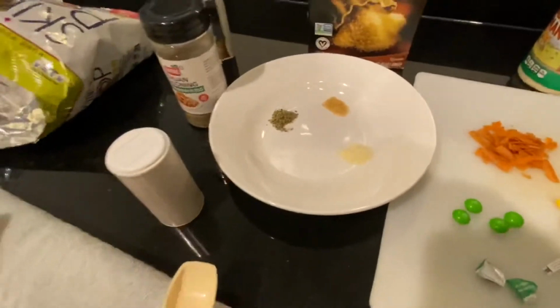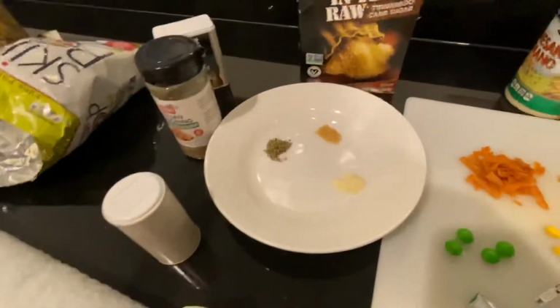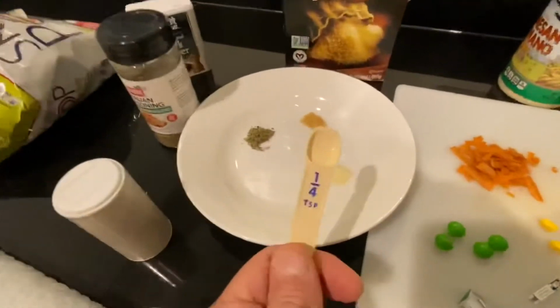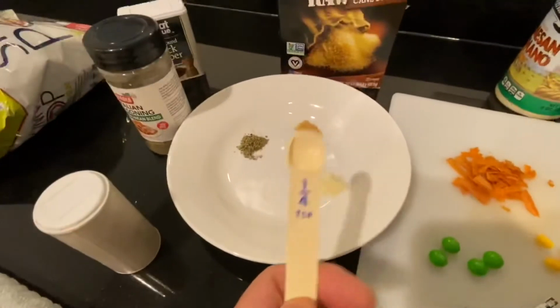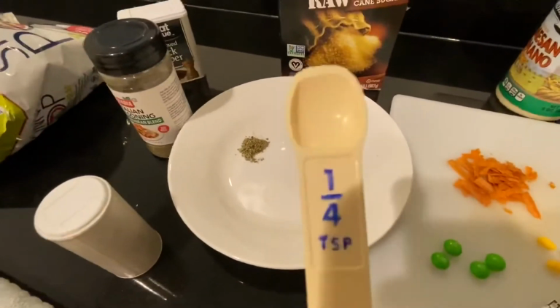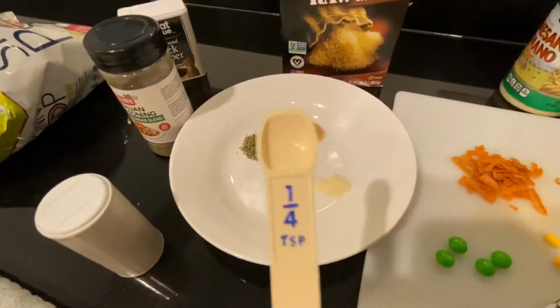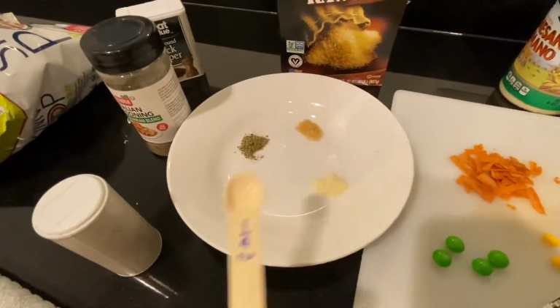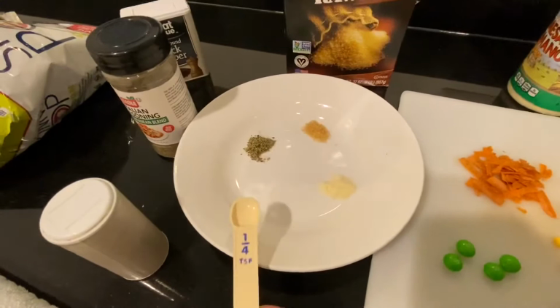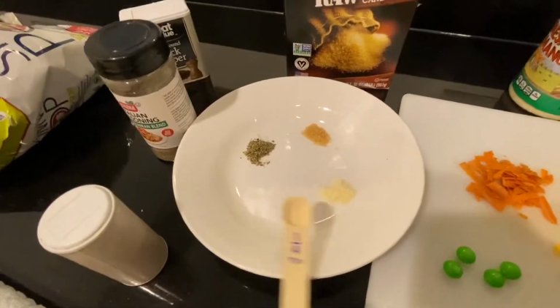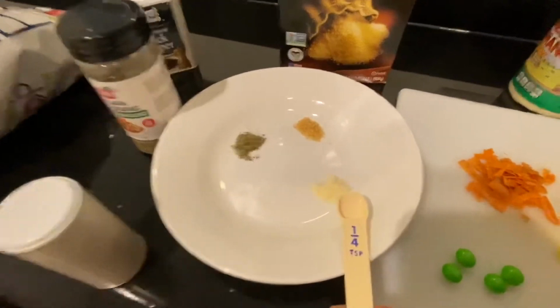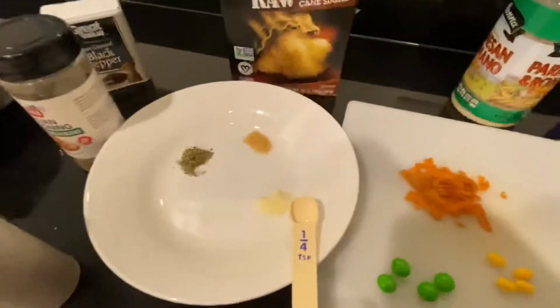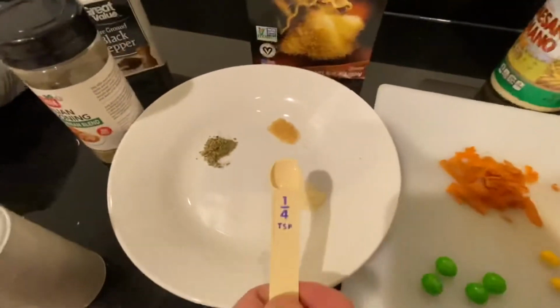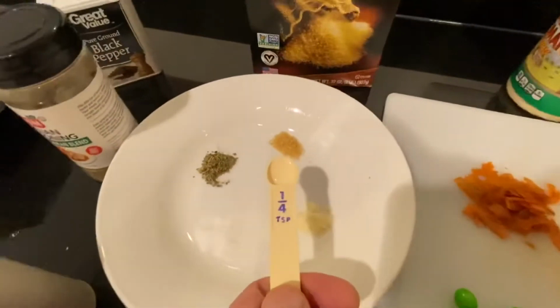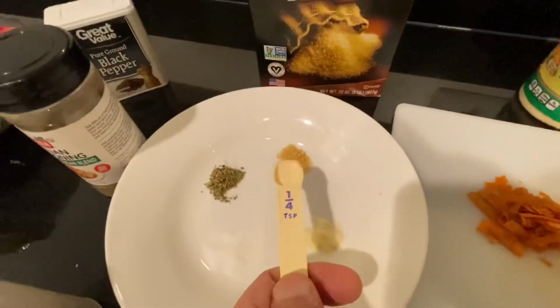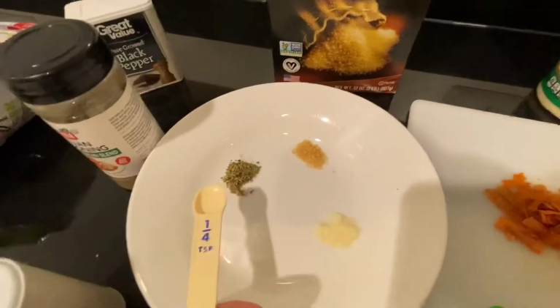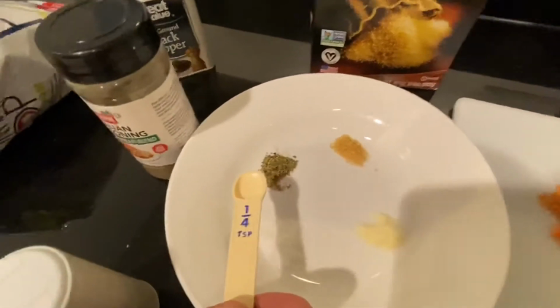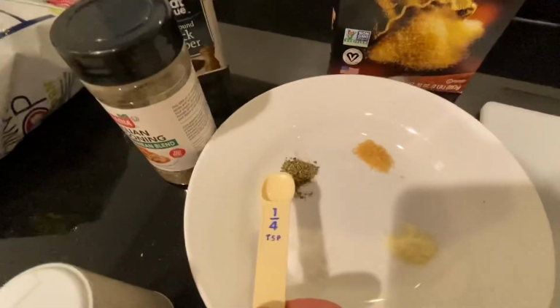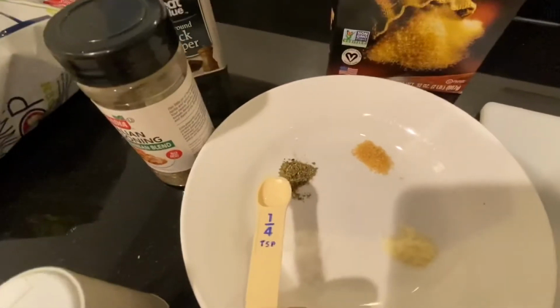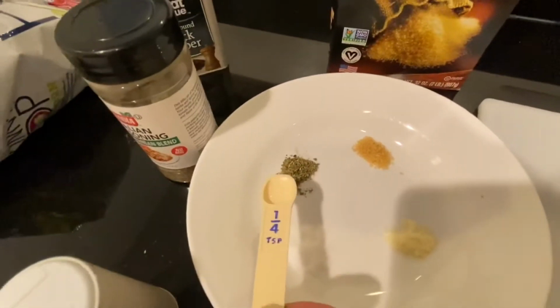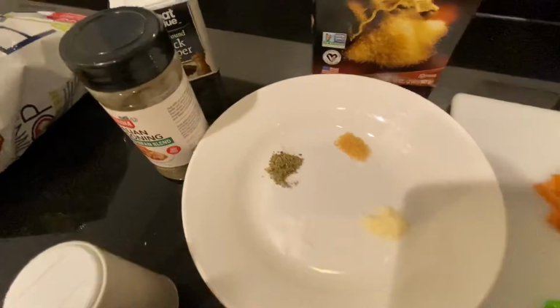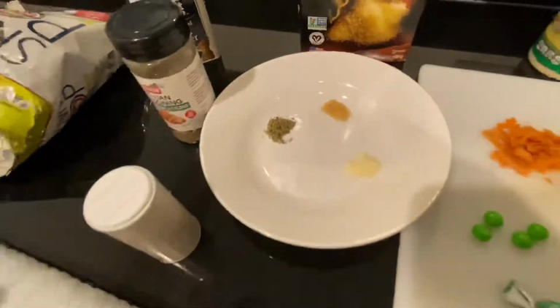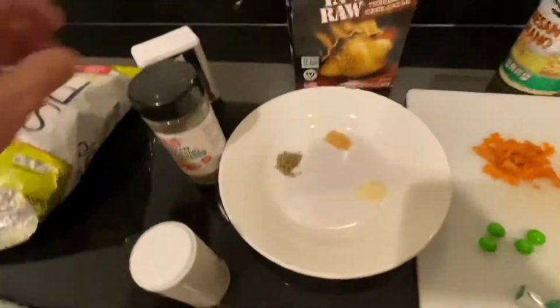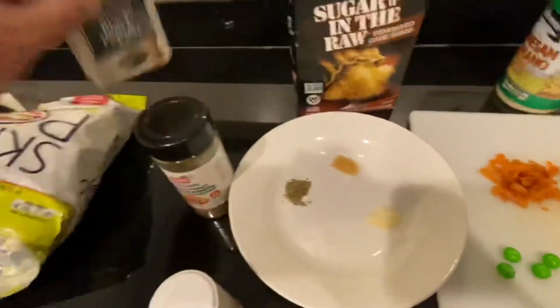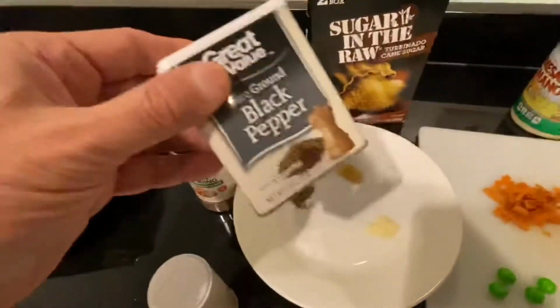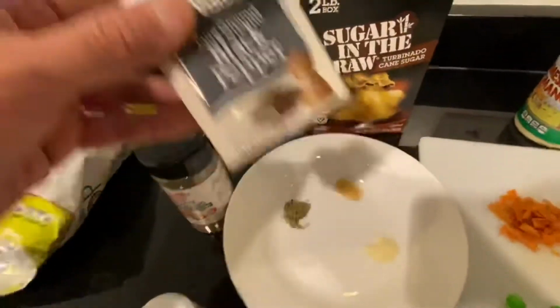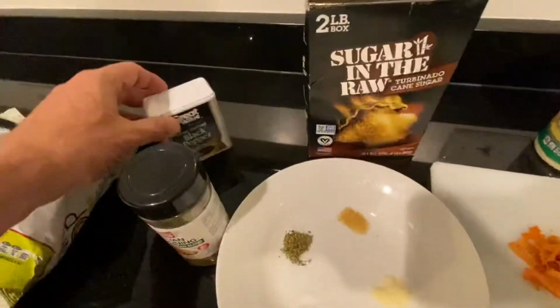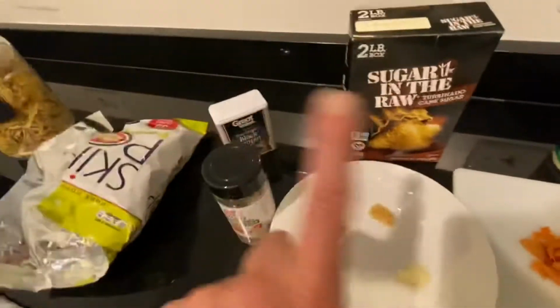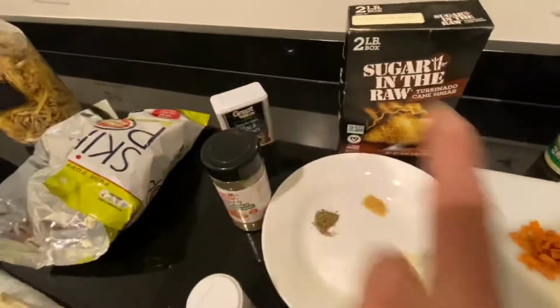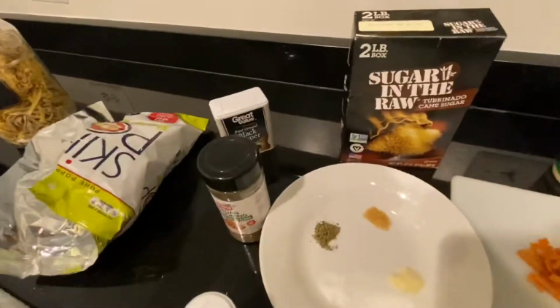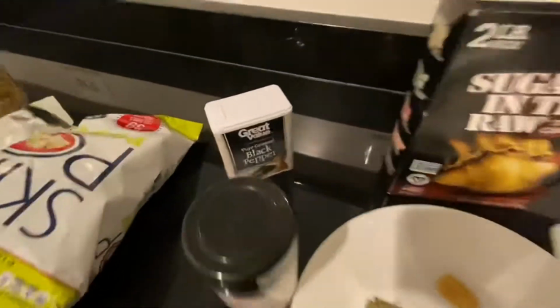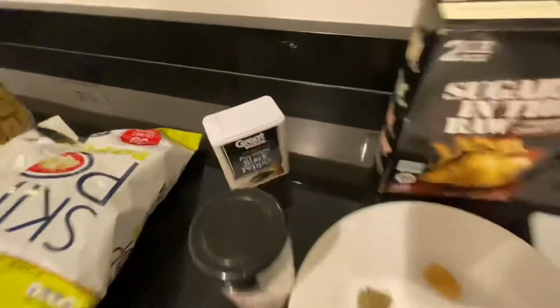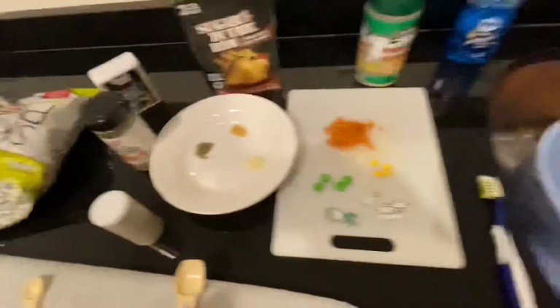I'm going to use four different quarter teaspoons of salt, parmesan cheese, sugar, and Italian seasoning. I was about to use some black pepper but I thought no, that's a really terrible idea — I'll be sneezing all day.